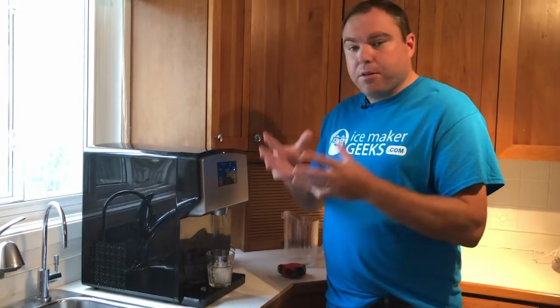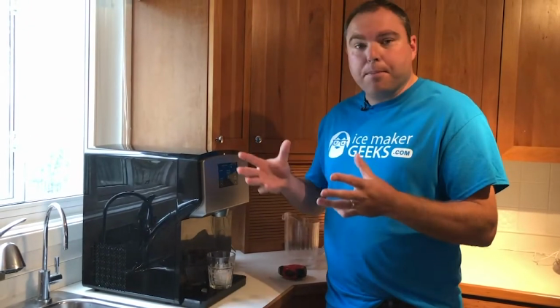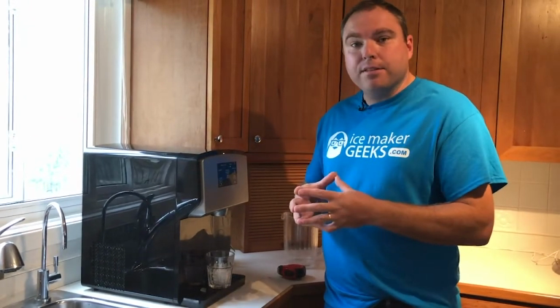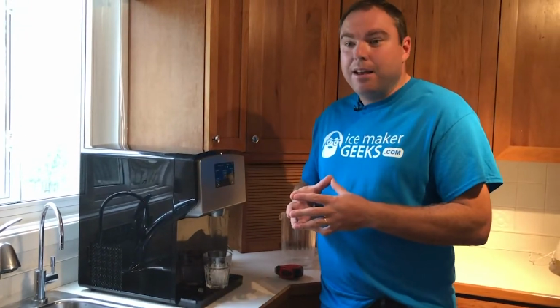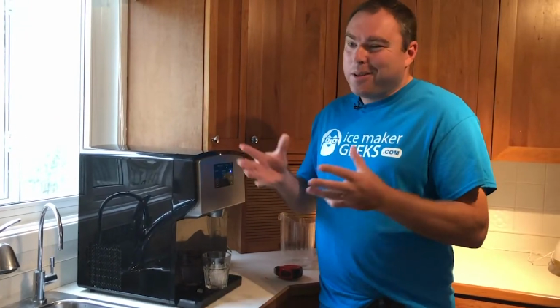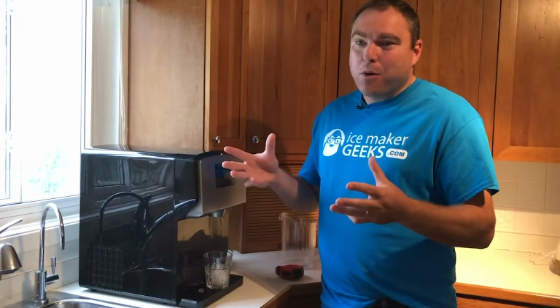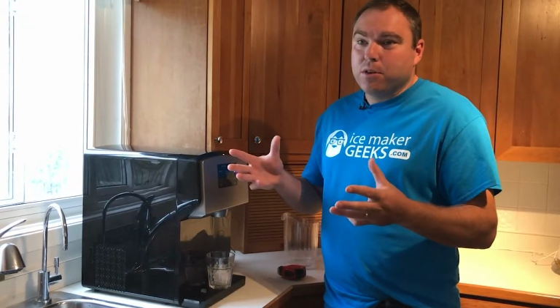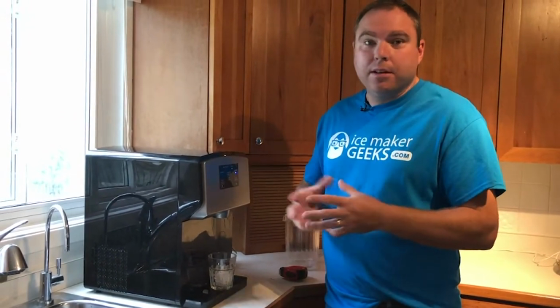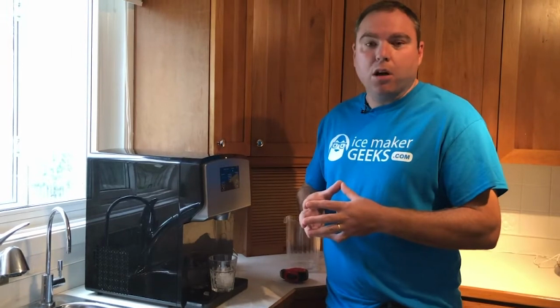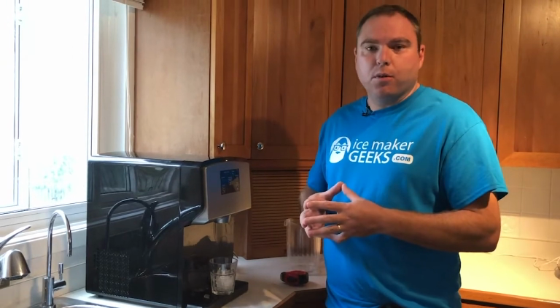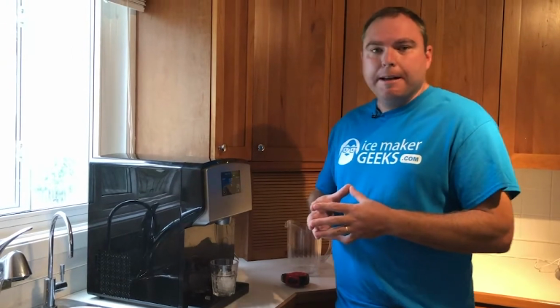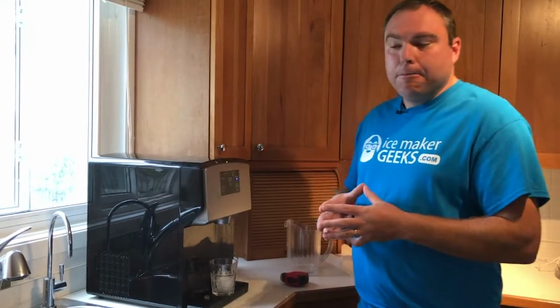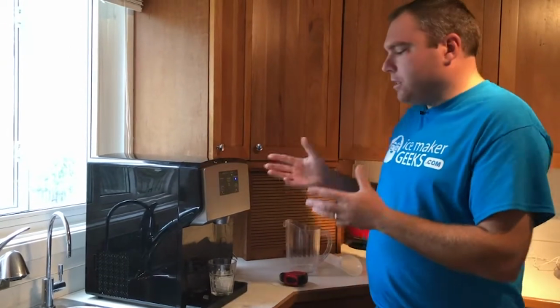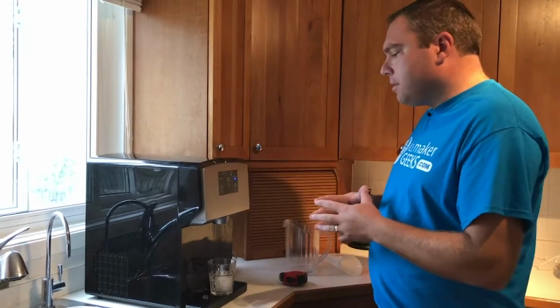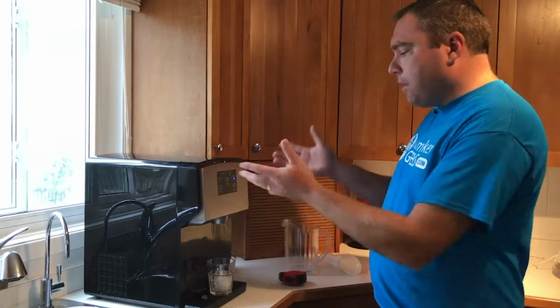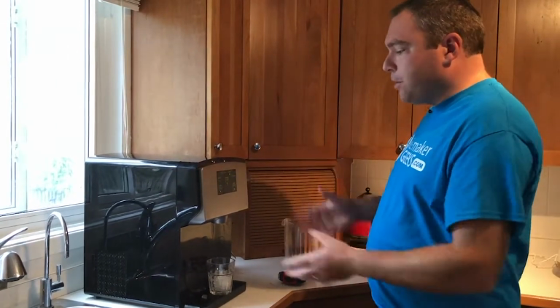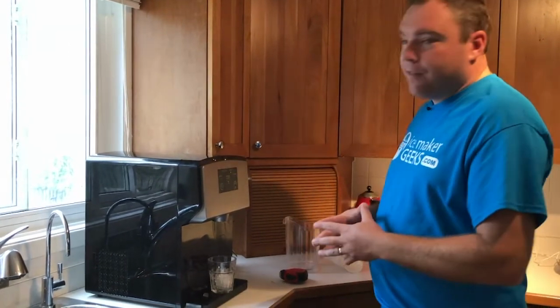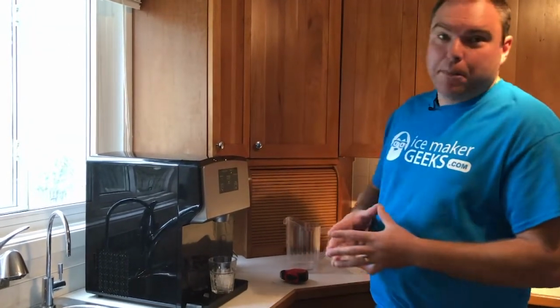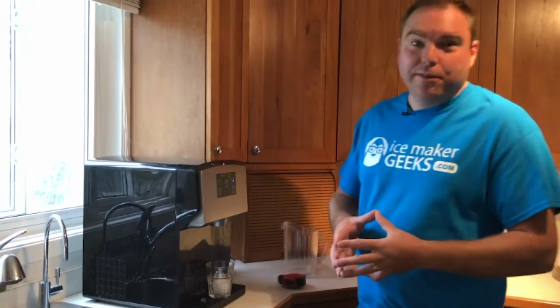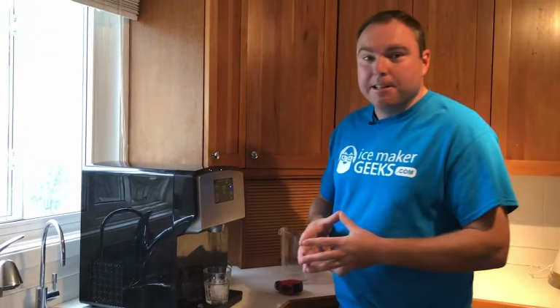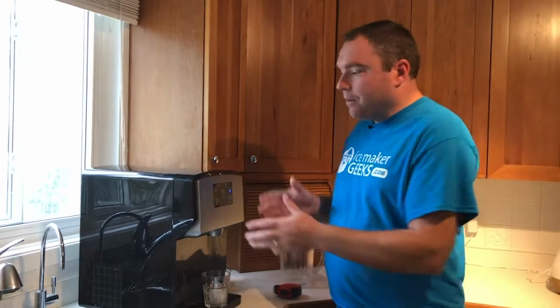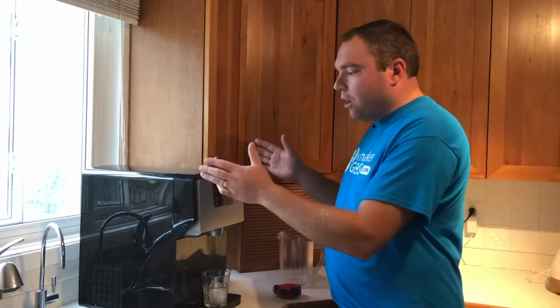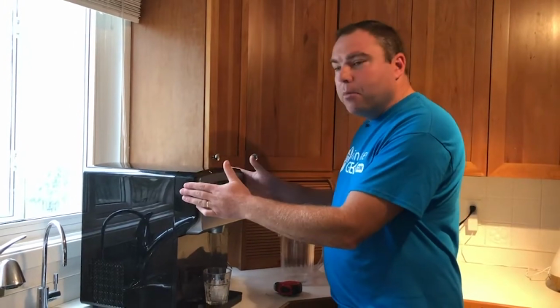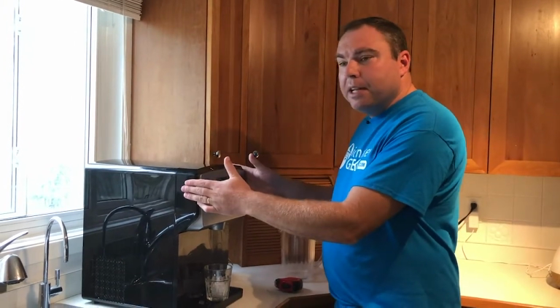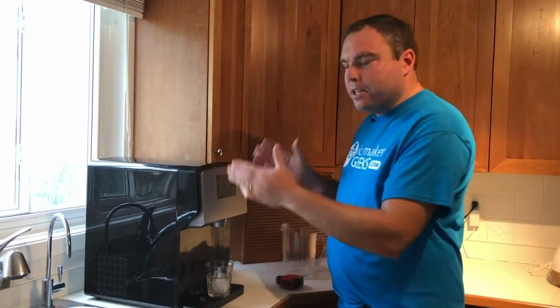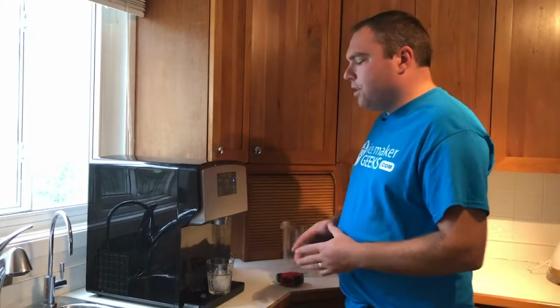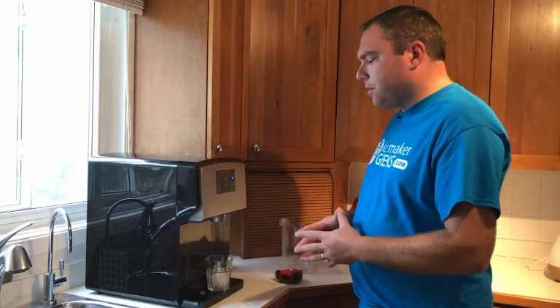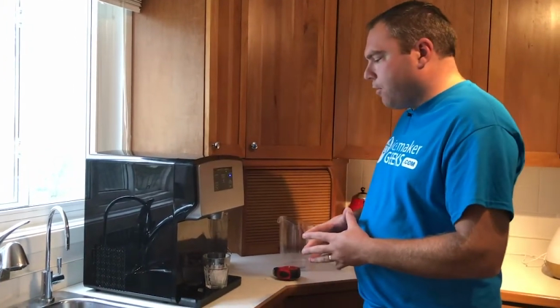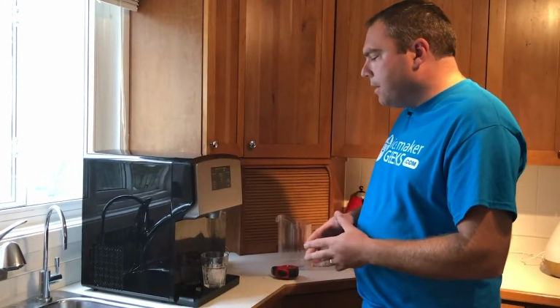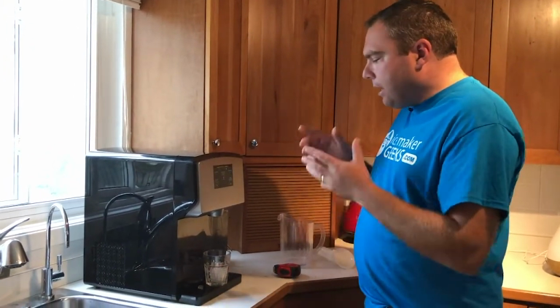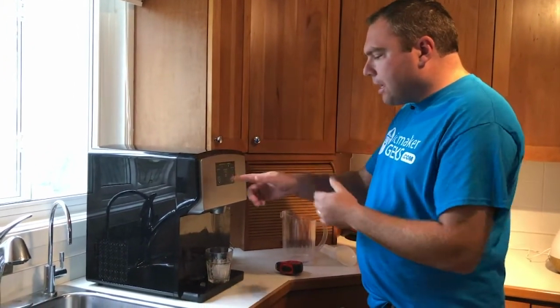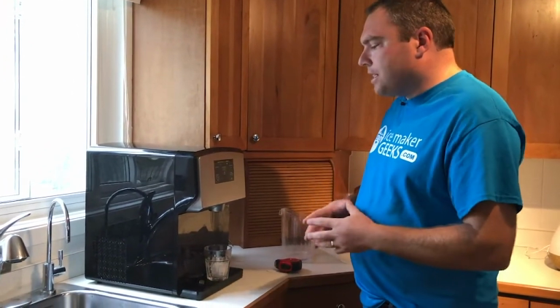Usually with self-dispensing nugget ice makers, if you go with top brands like Scotsman, you're going to pay four thousand dollars for one of those units — though they produce probably 500 pounds of ice. For a home unit, this machine works very well.